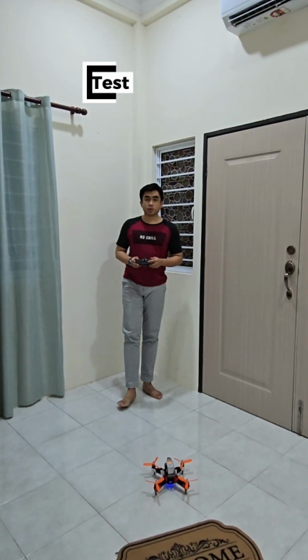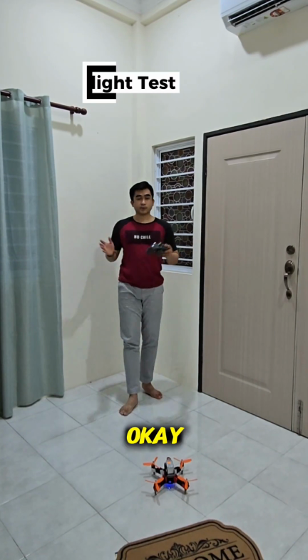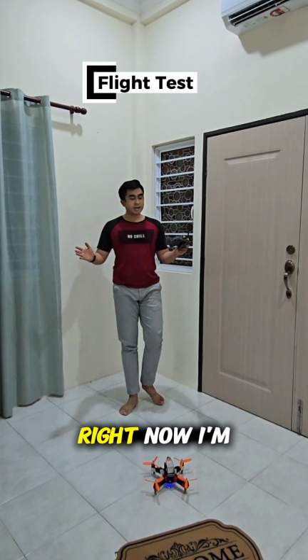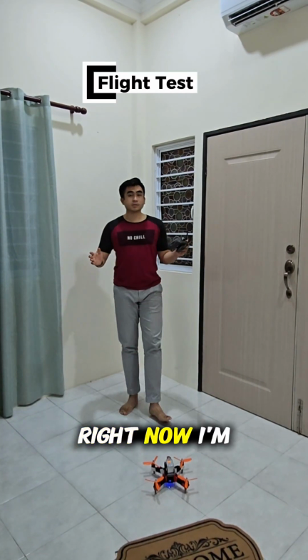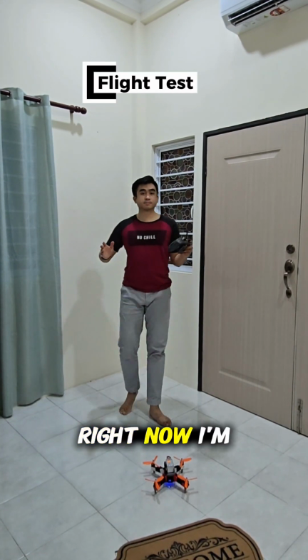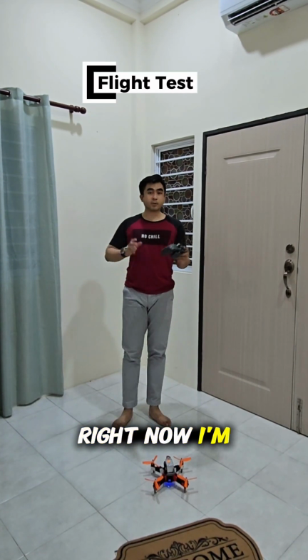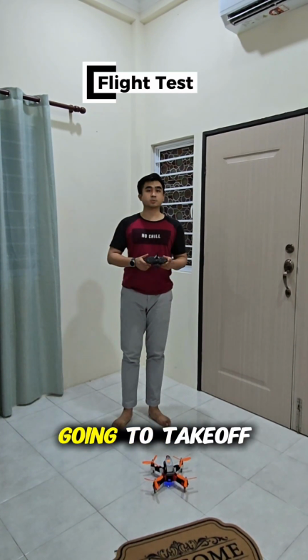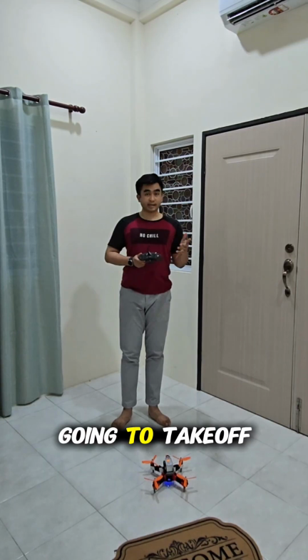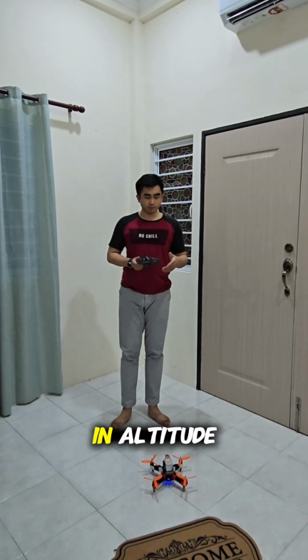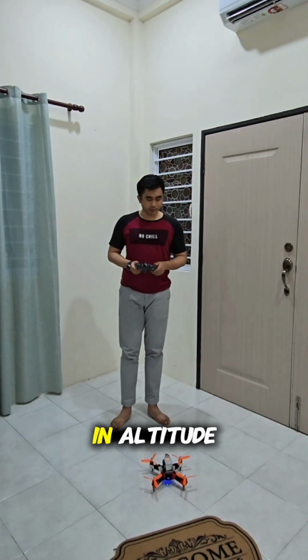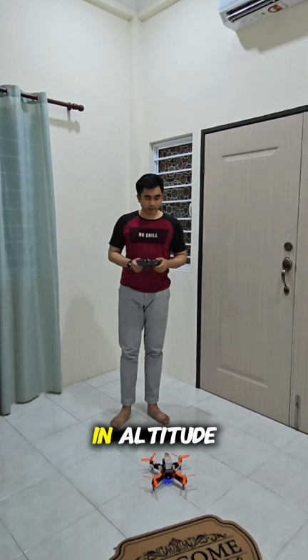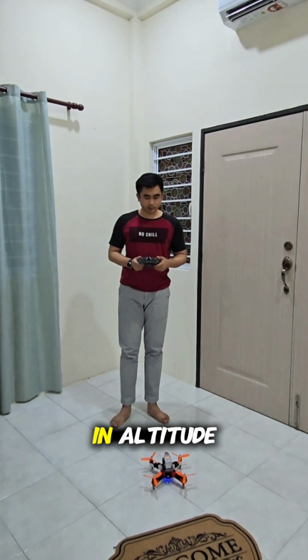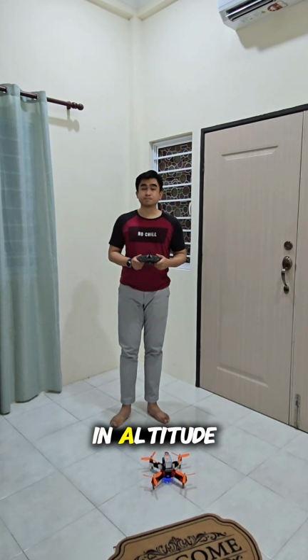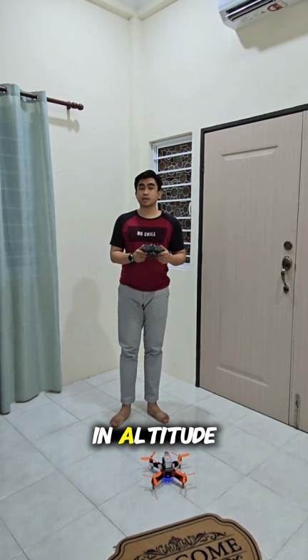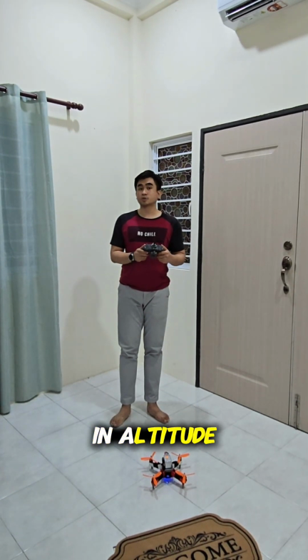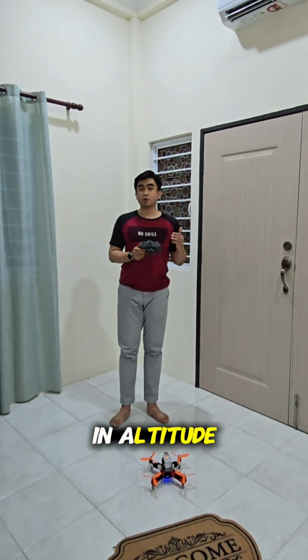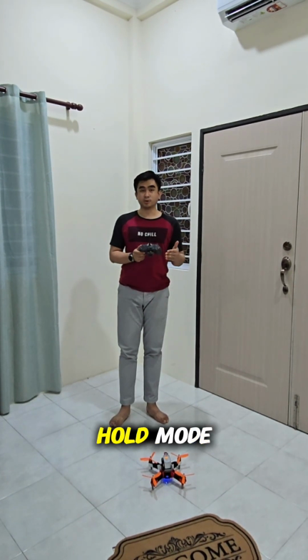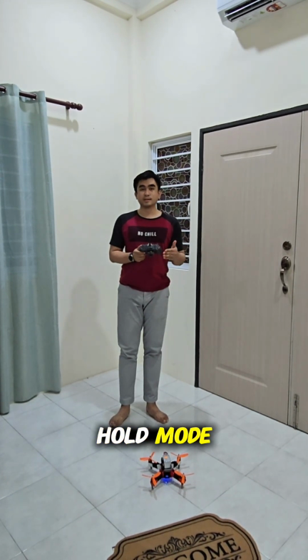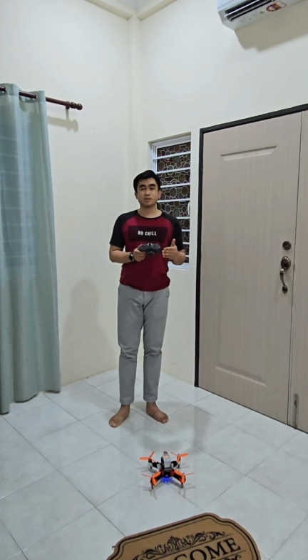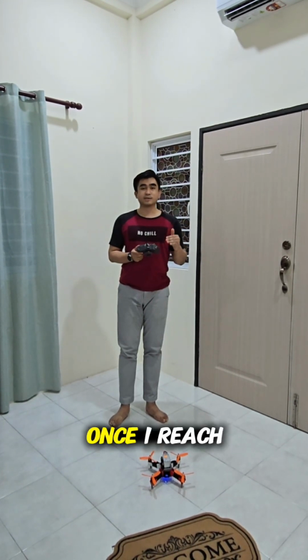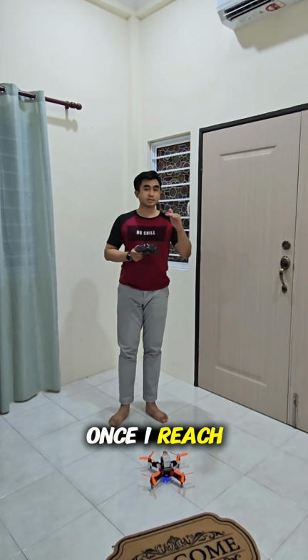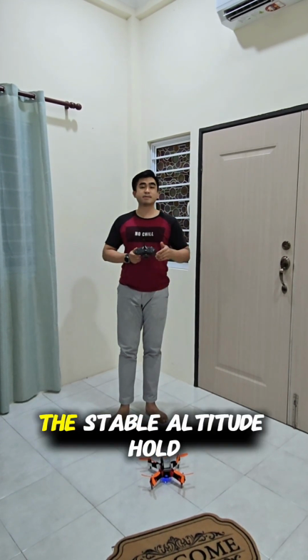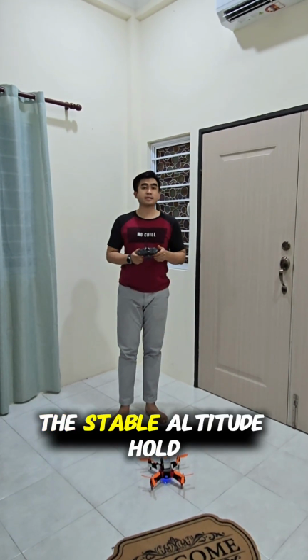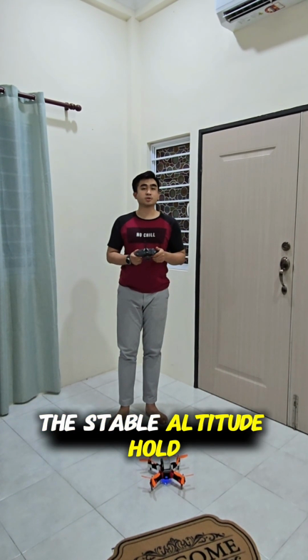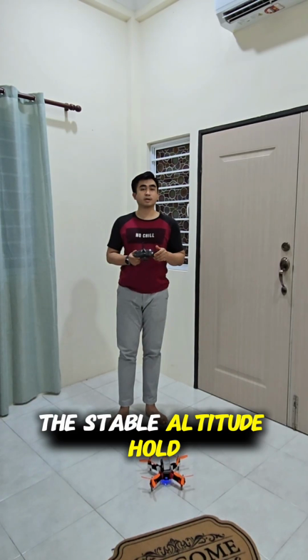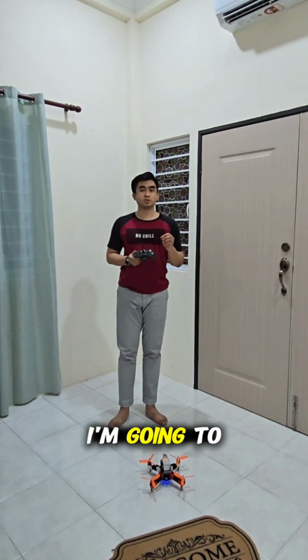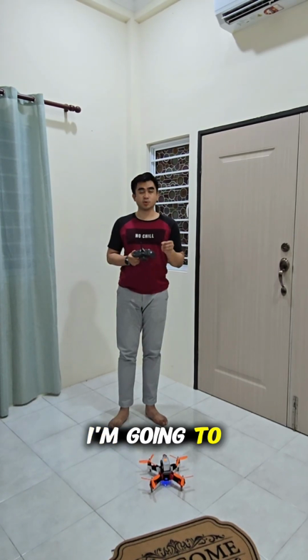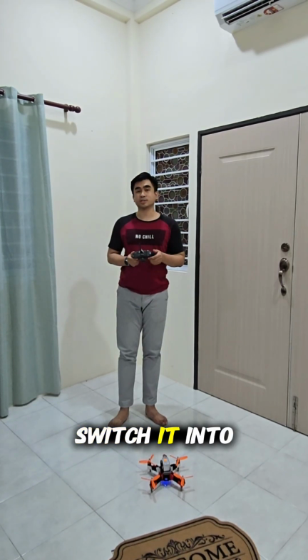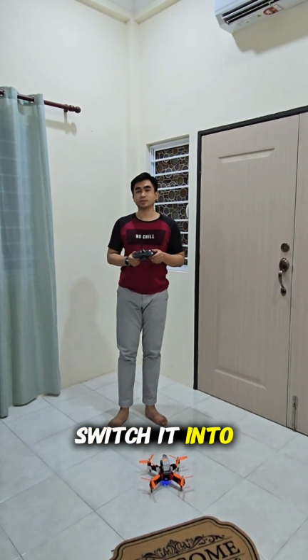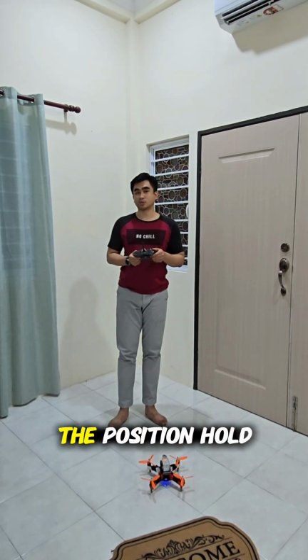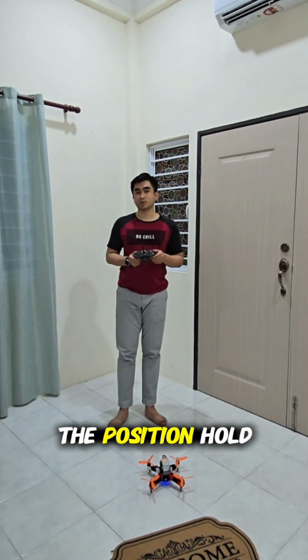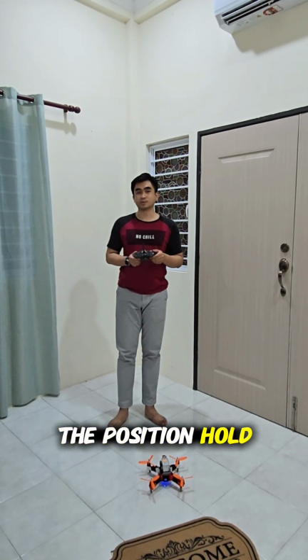Right now I'm going to take off in attitude hold mode. Once I reach the desired altitude in attitude hold, I'm going to switch it into position hold.